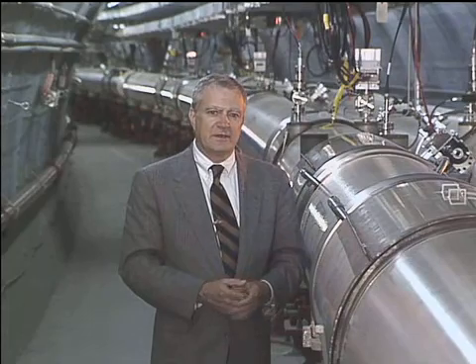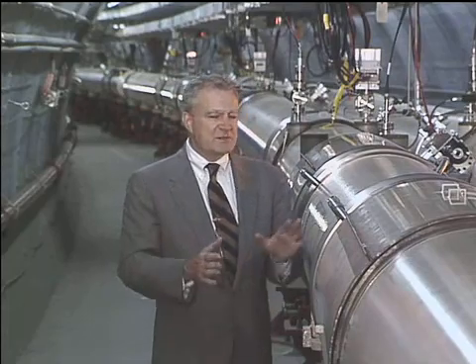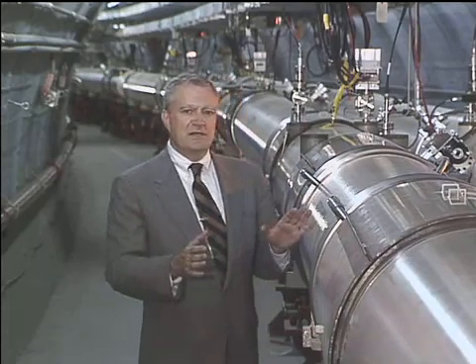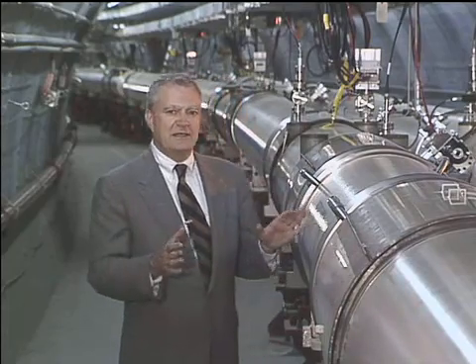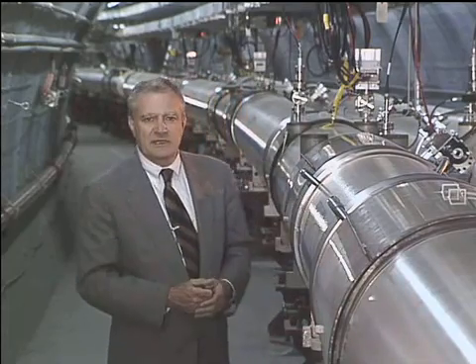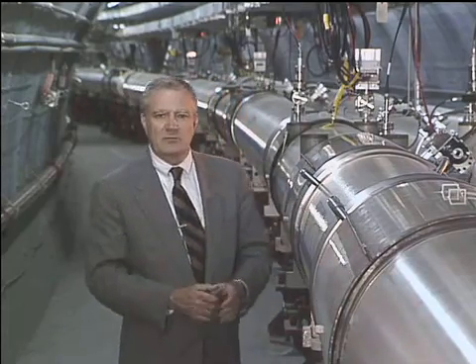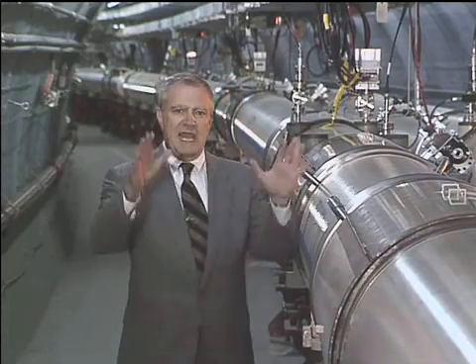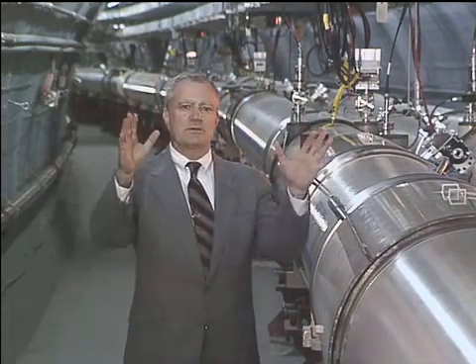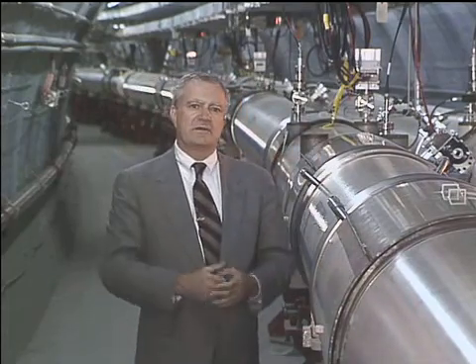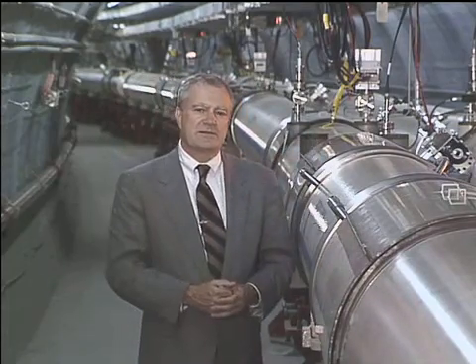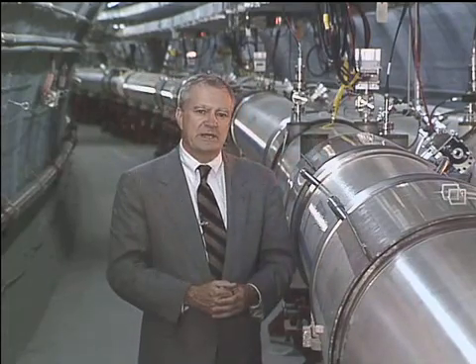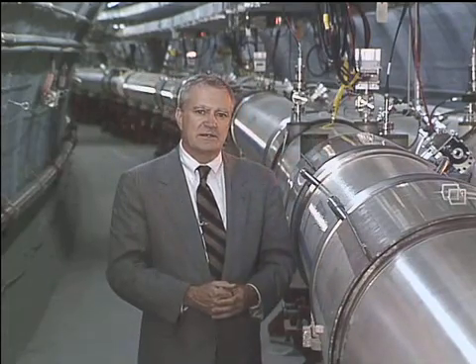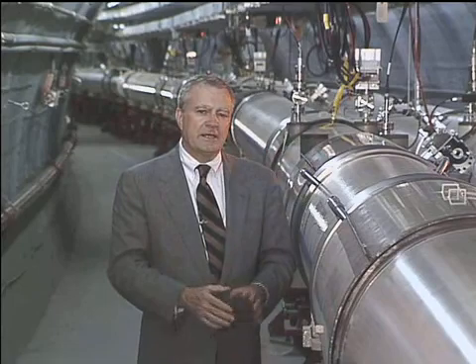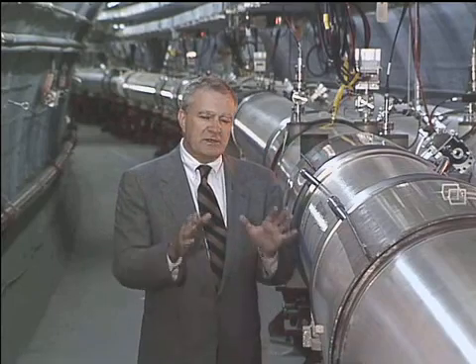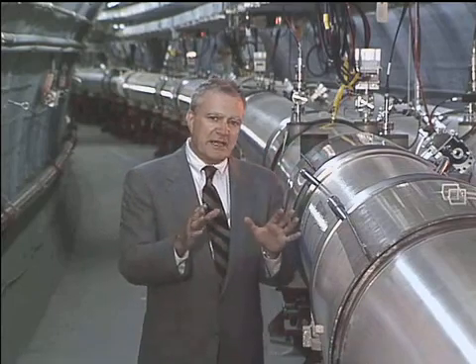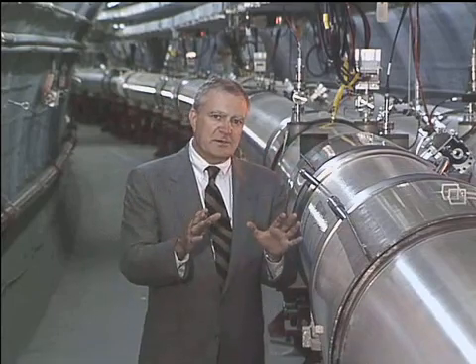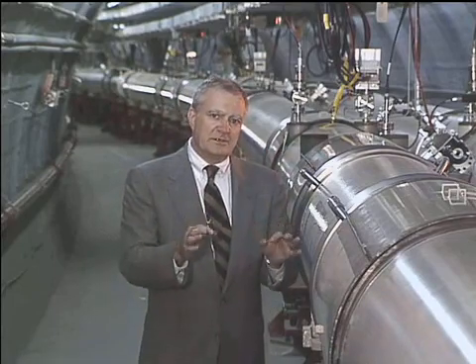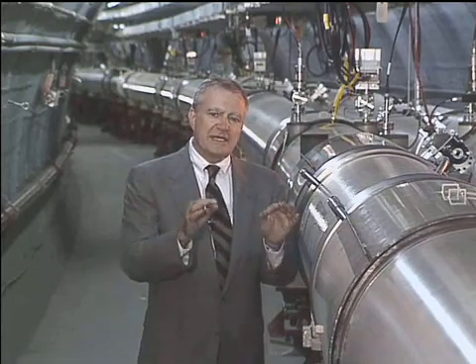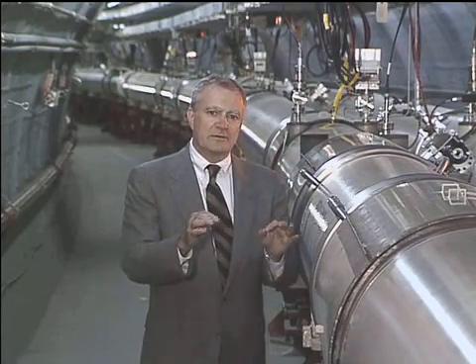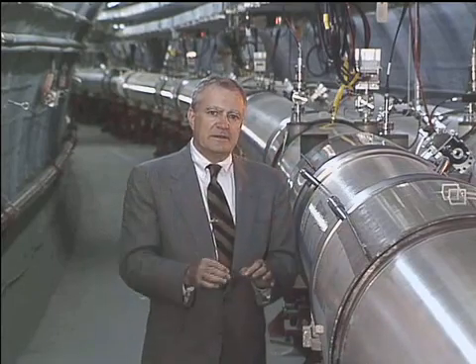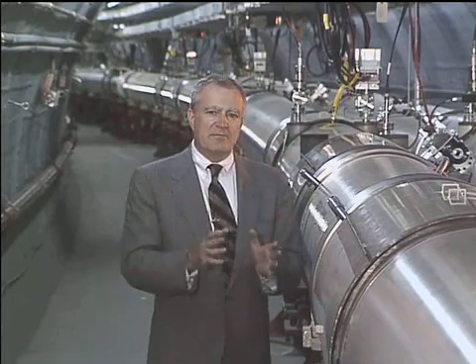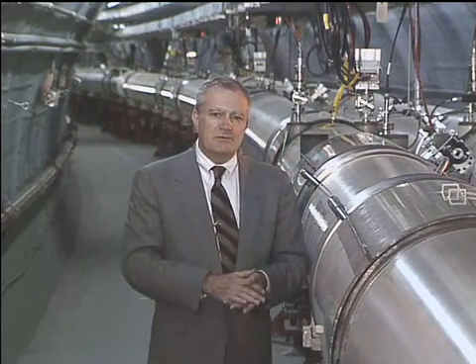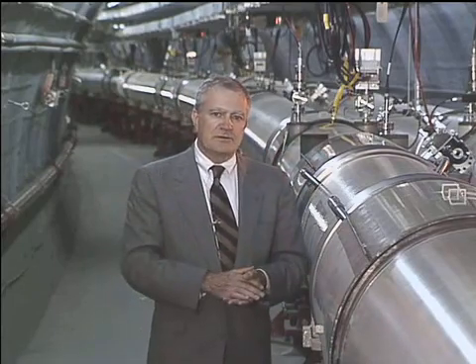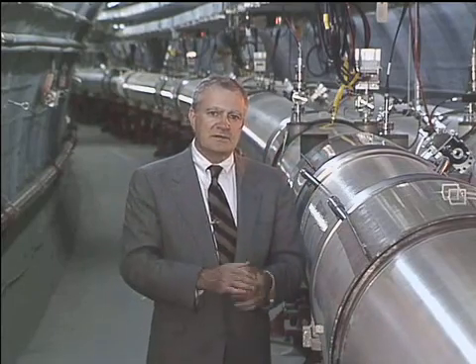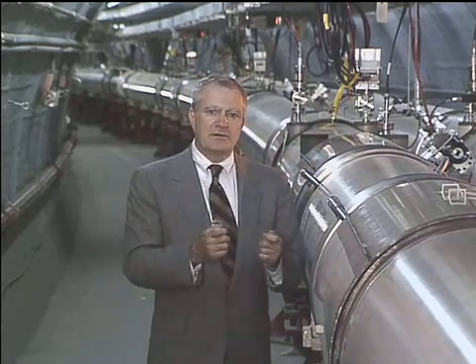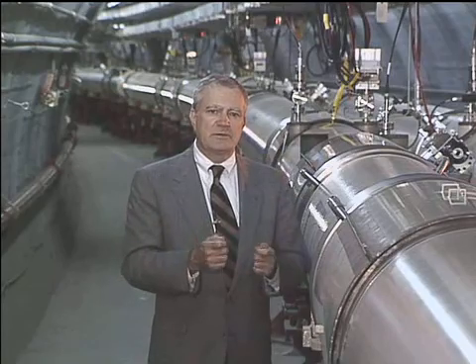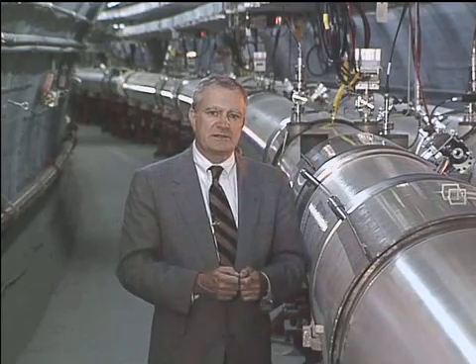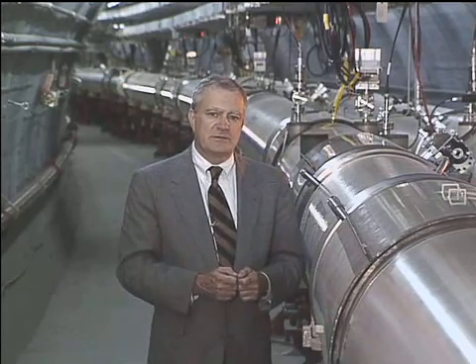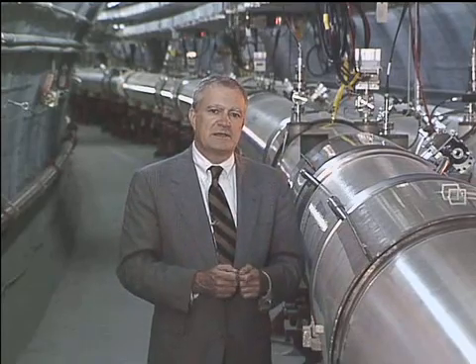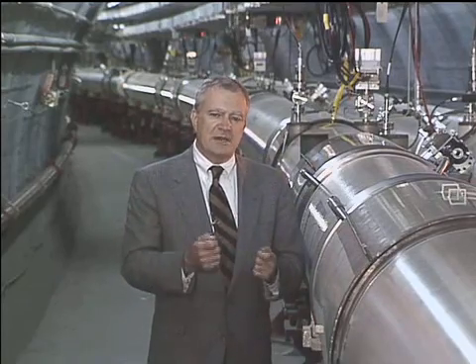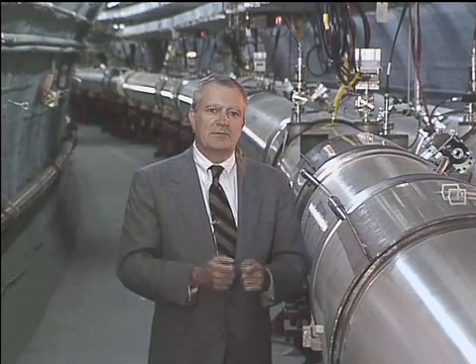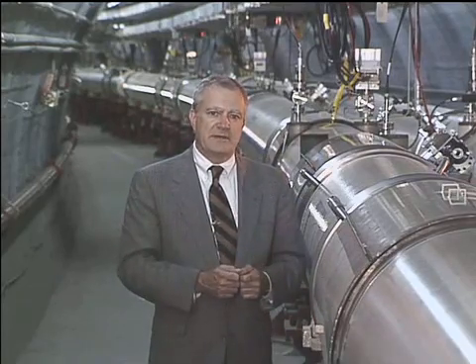This machine is not like a telescope looking outward toward the vastness of space. It's more like a microscope looking inward at the minute universe contained within the protons and neutrons that make up most of matter.